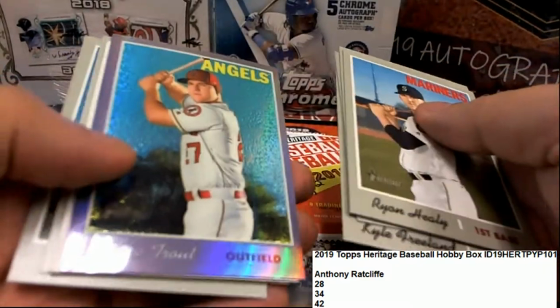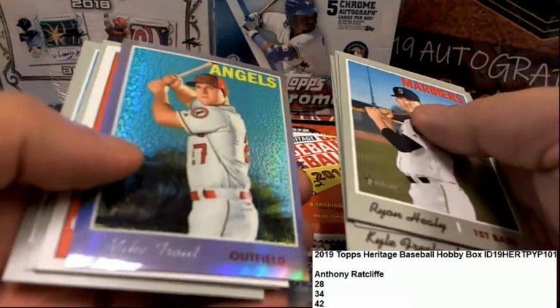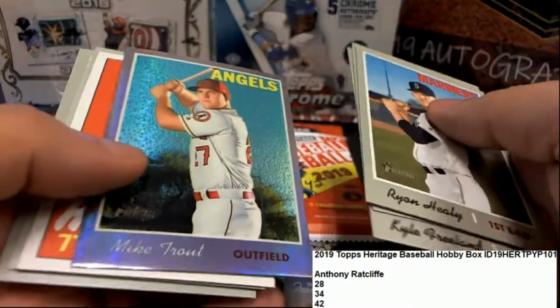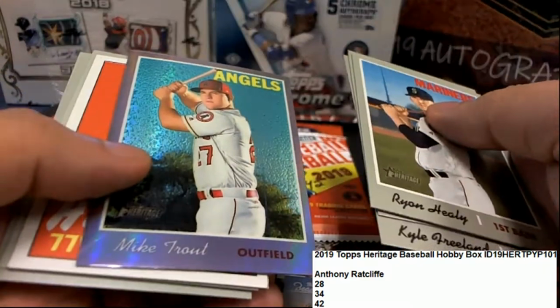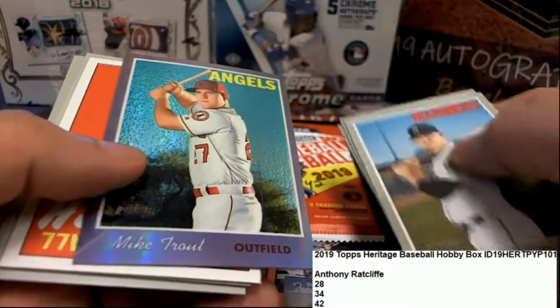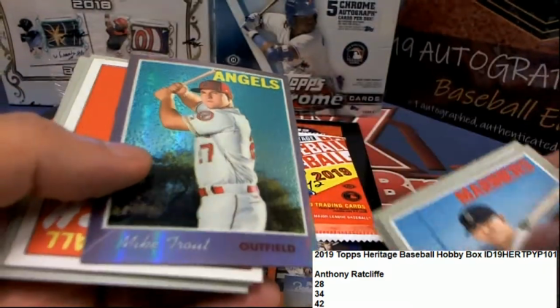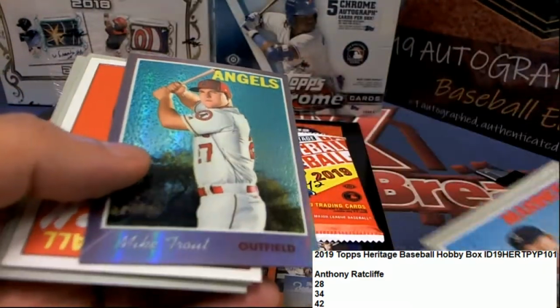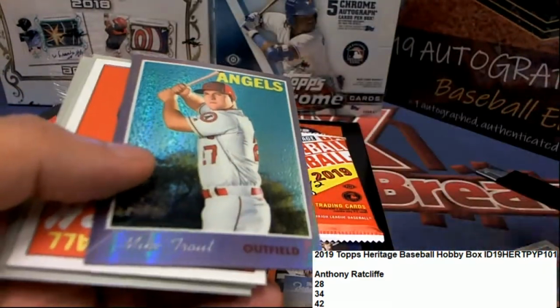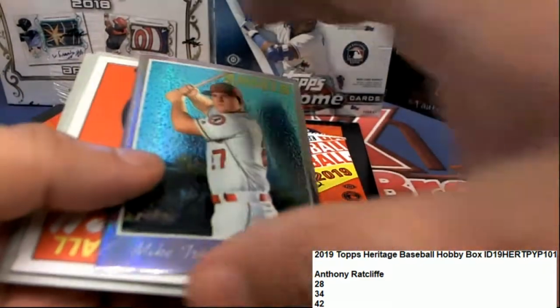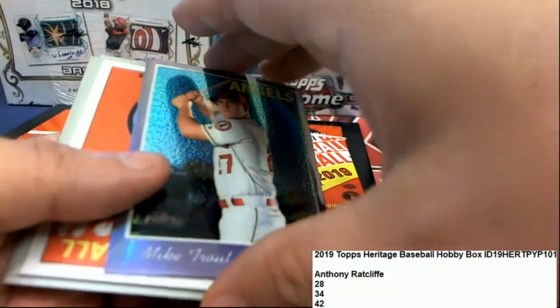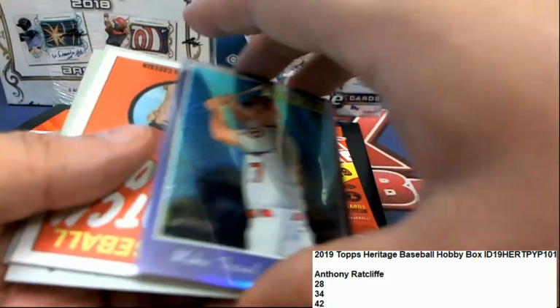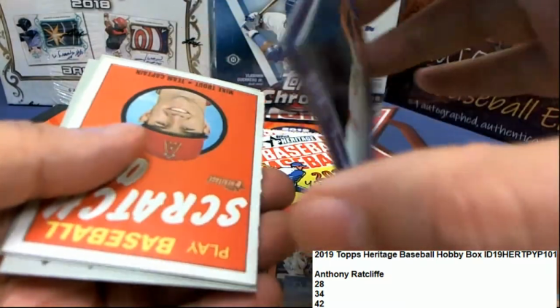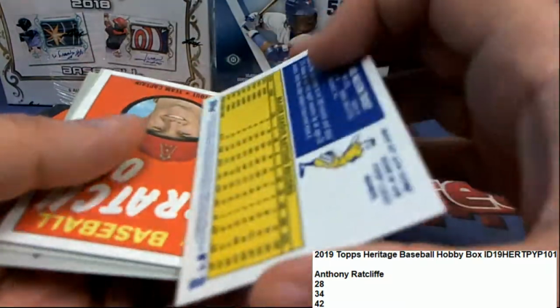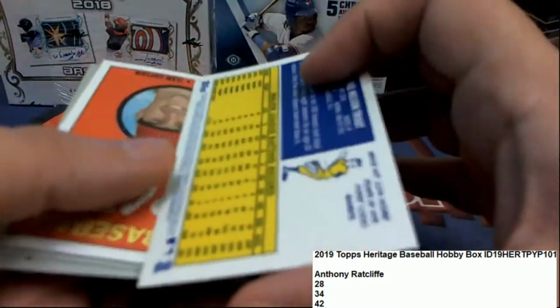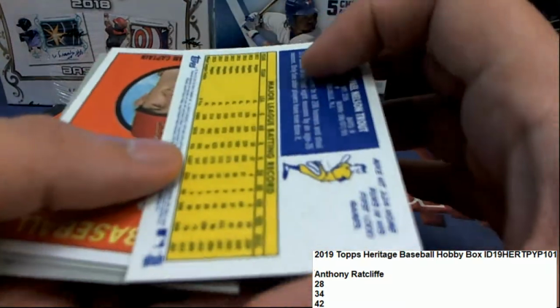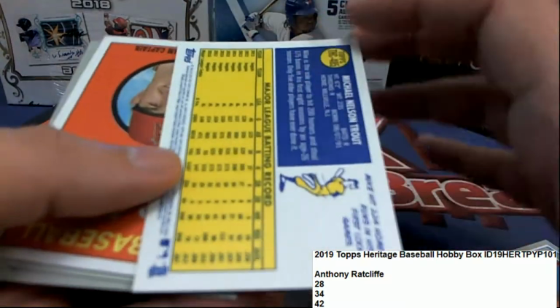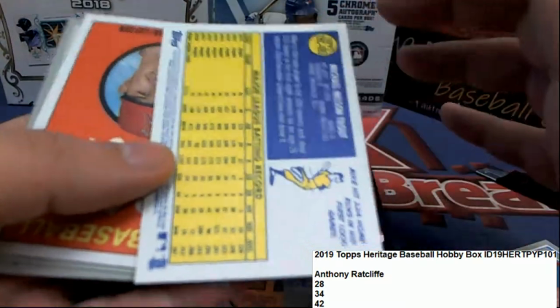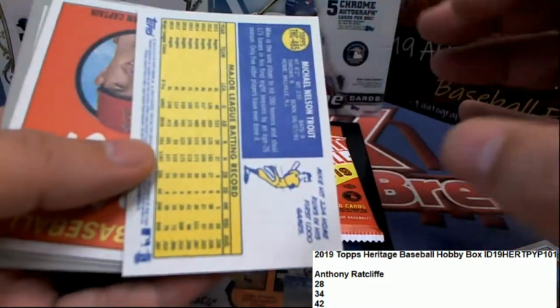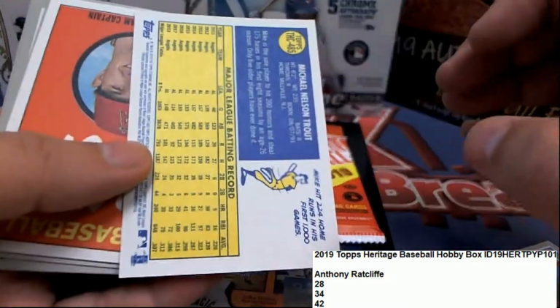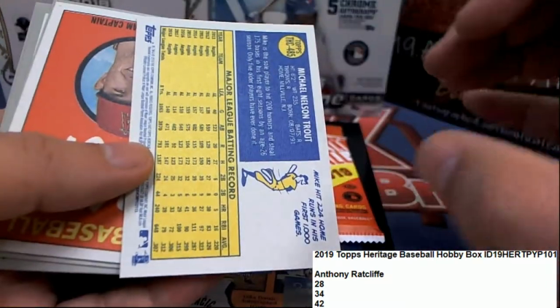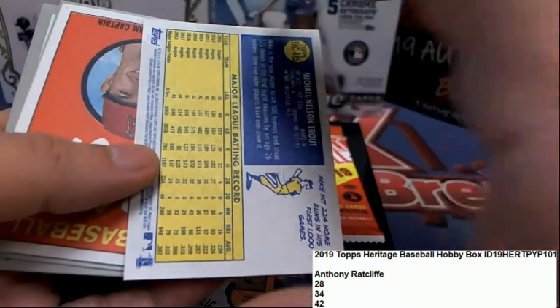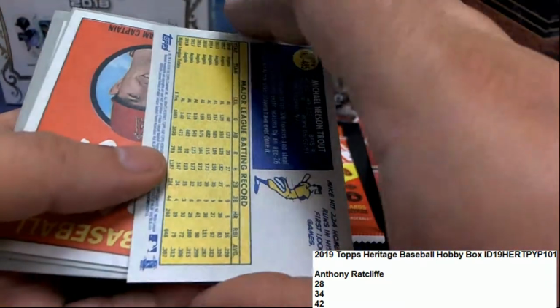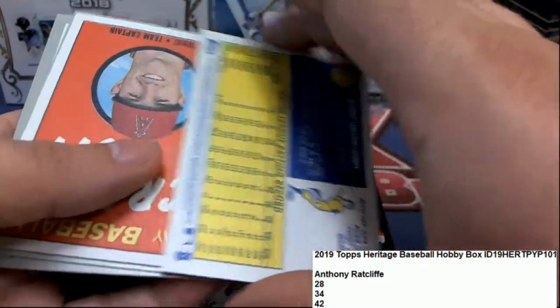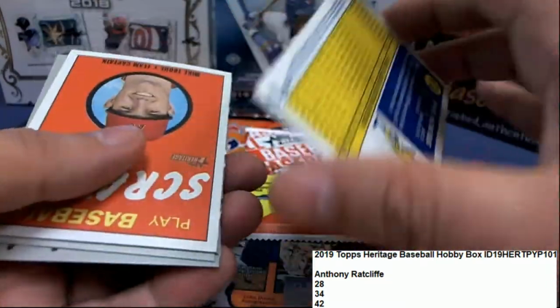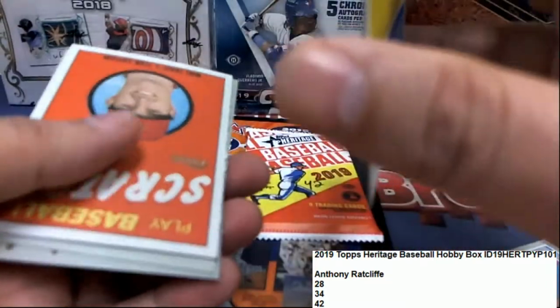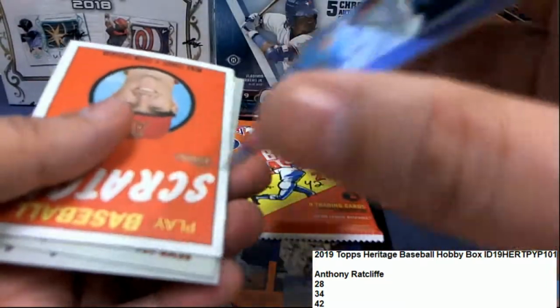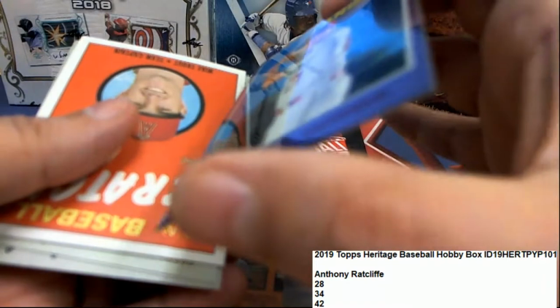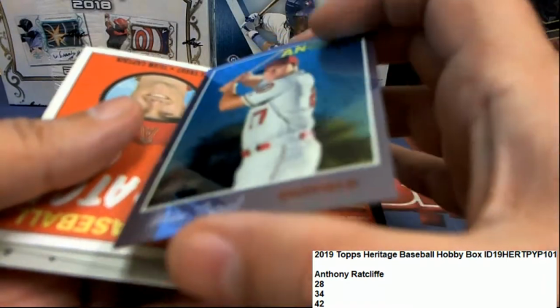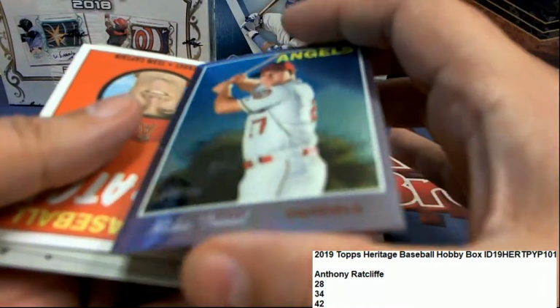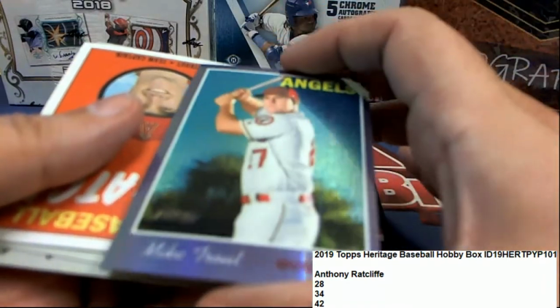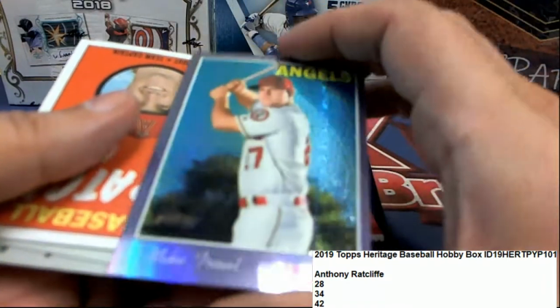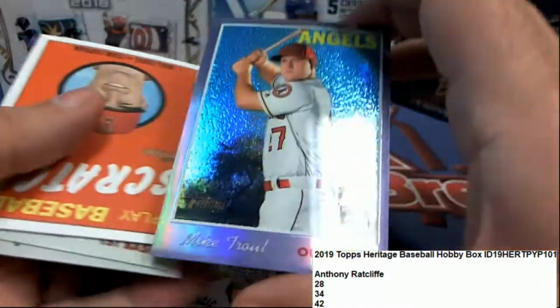Nice Scooter garnet — that one is not numbered. Nice Mike Trout. Very nice Mike Trout. Back-to-back Trouts.